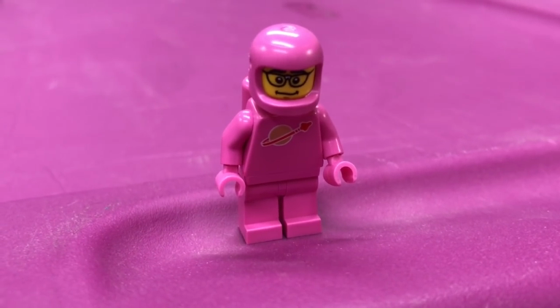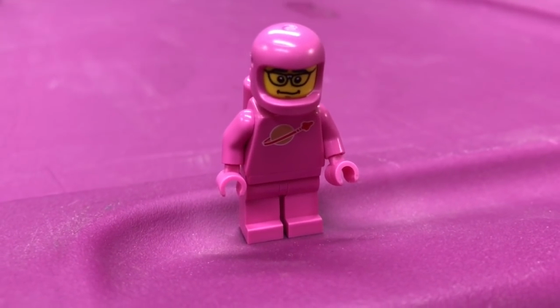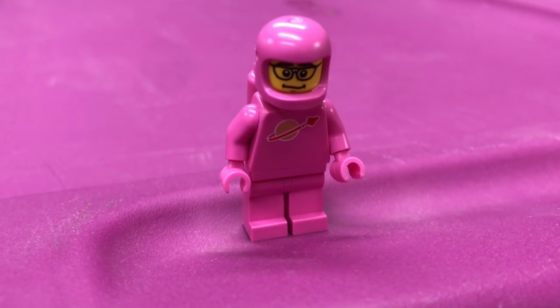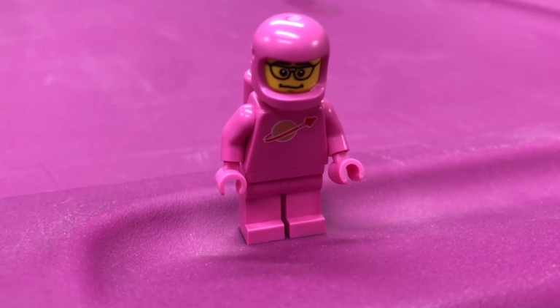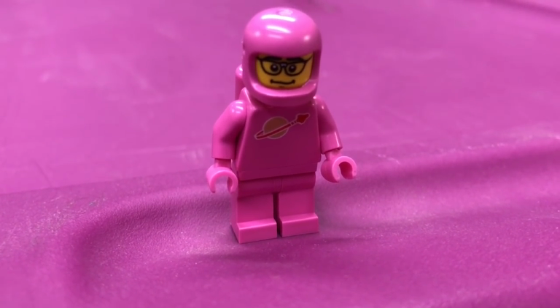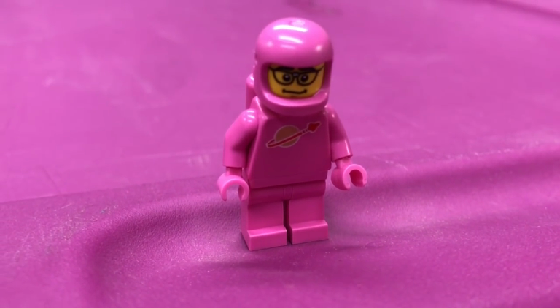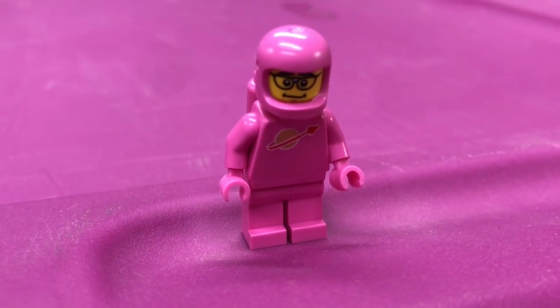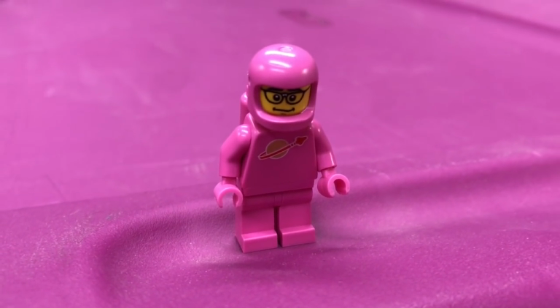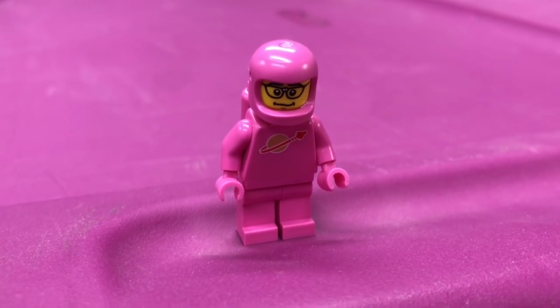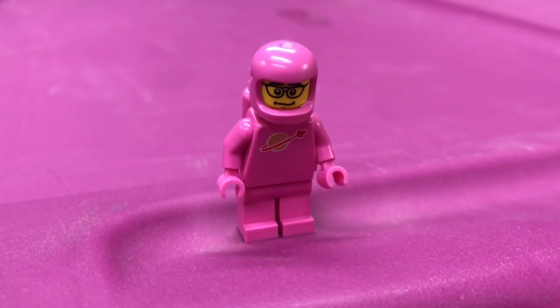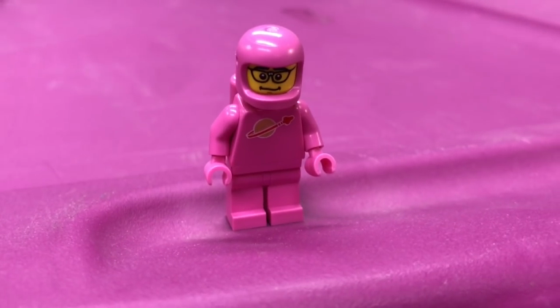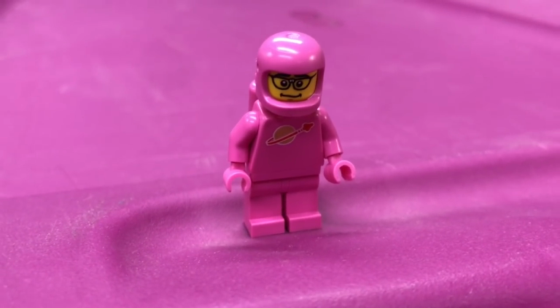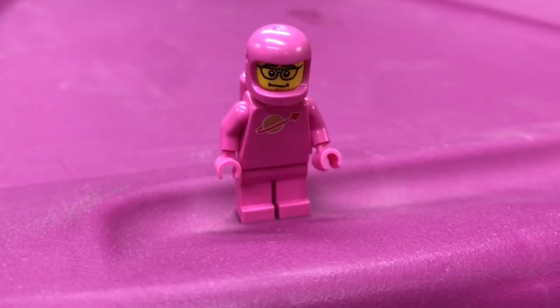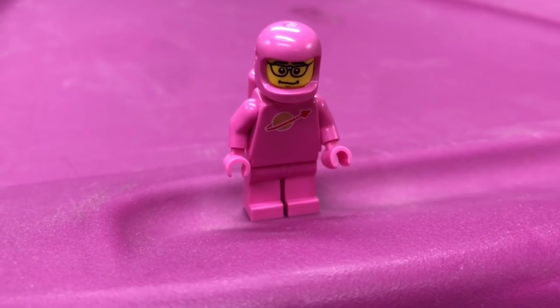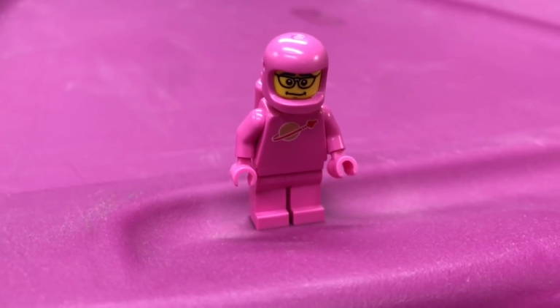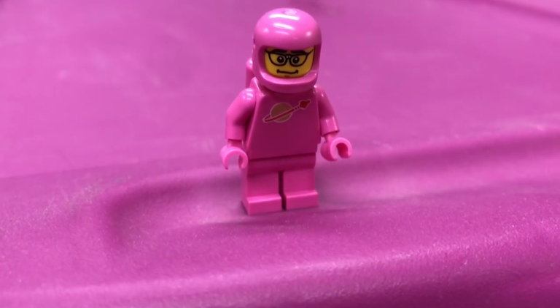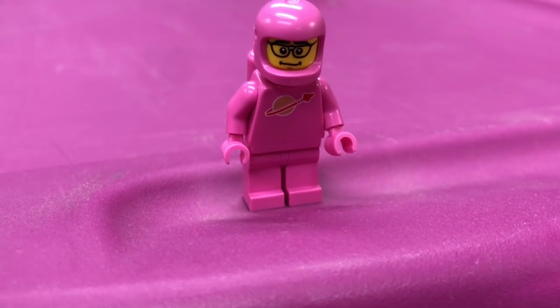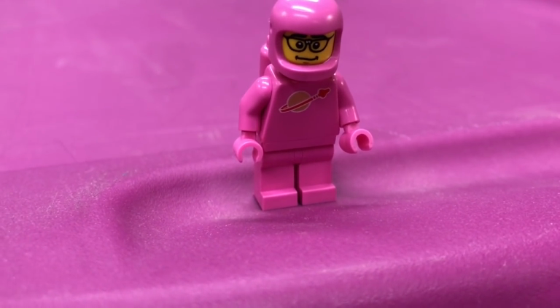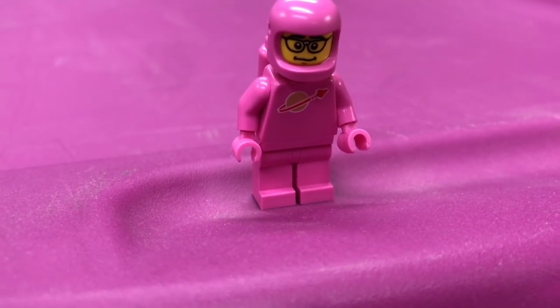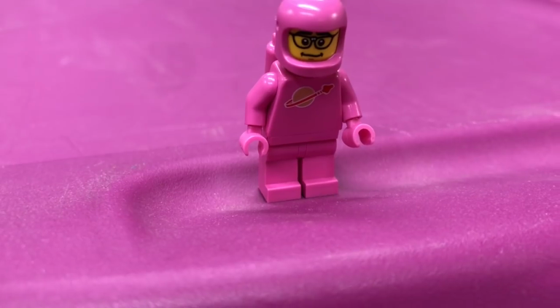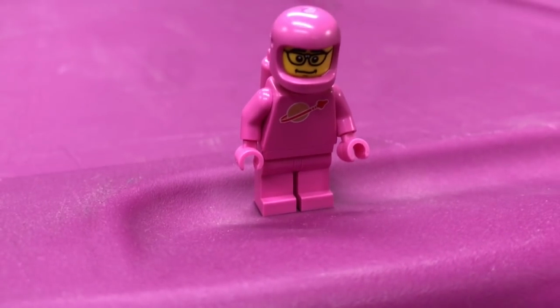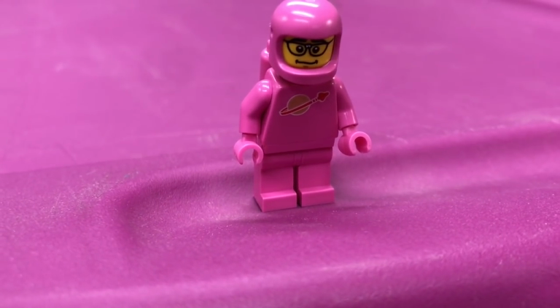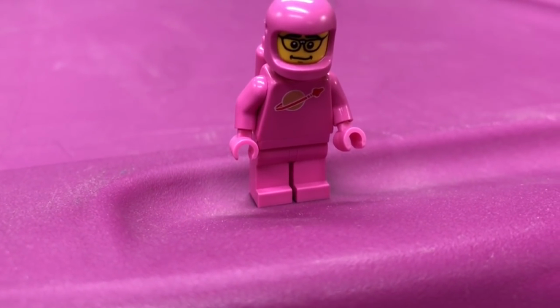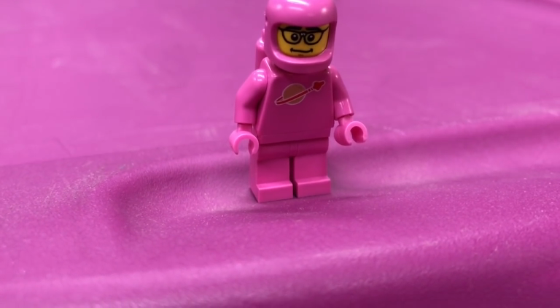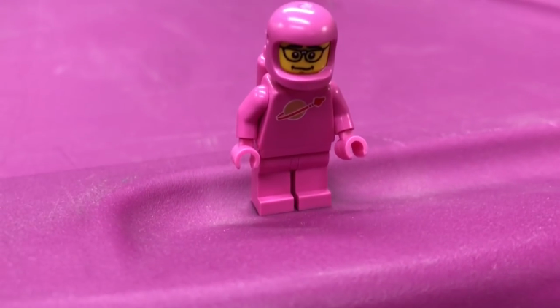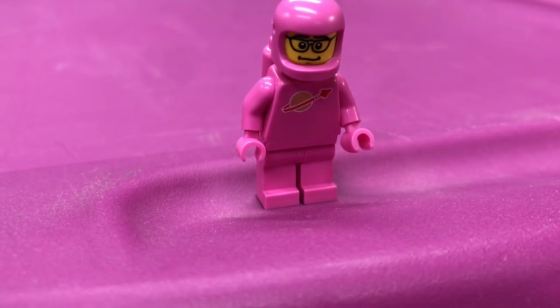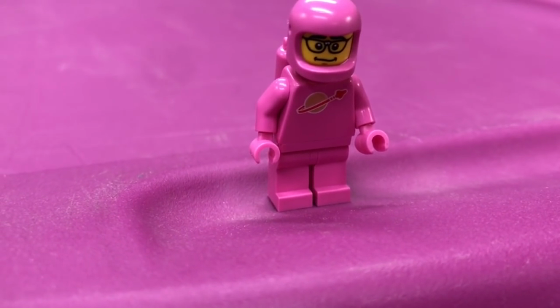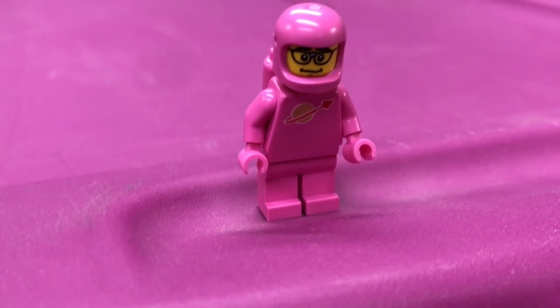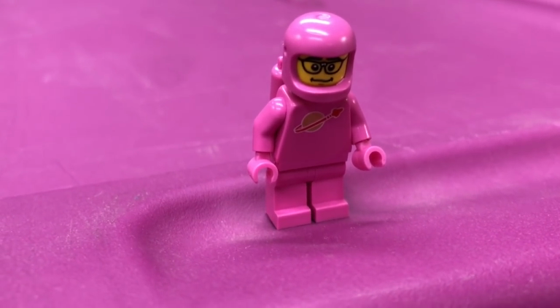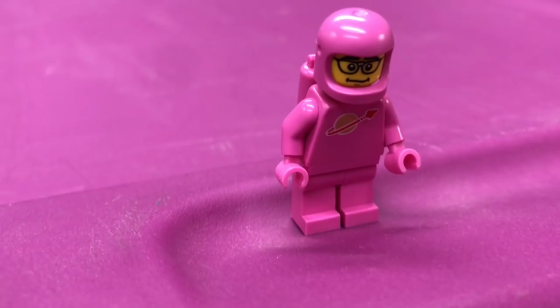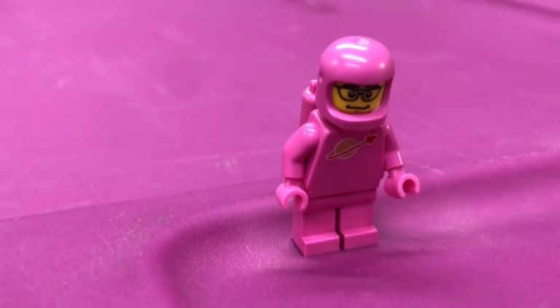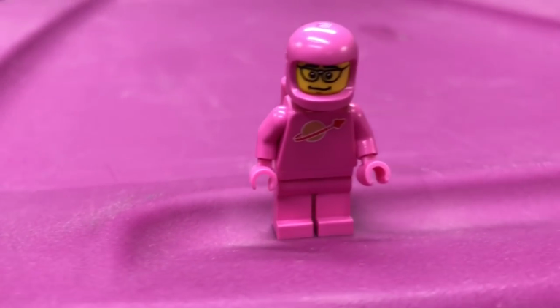Hey, it's BrickZar and I really need to get me a classic space t-shirt in pink. Actually, this is the dark pink, the medium pink or whatever. I want one in the actual classic pink - that would be awesome.